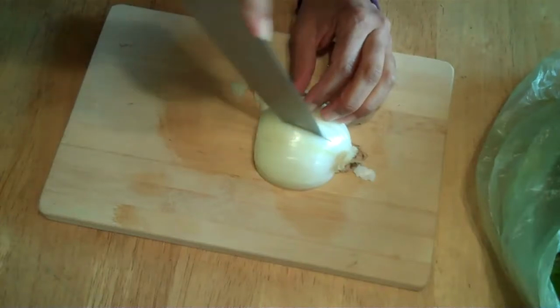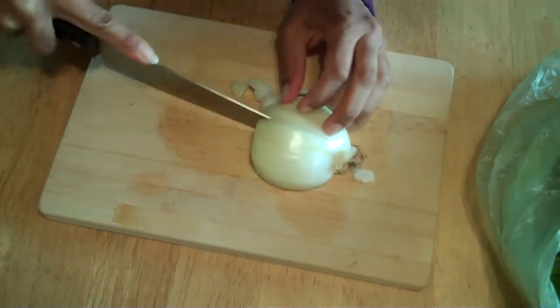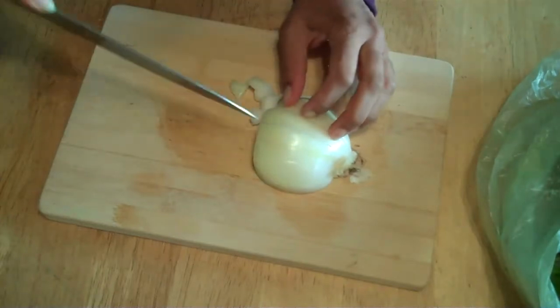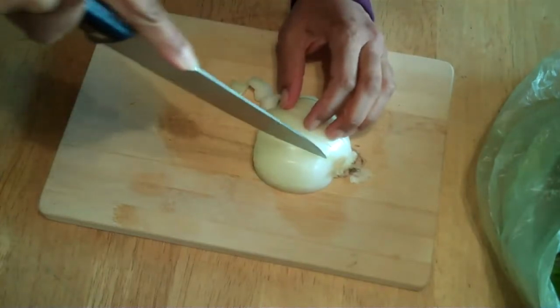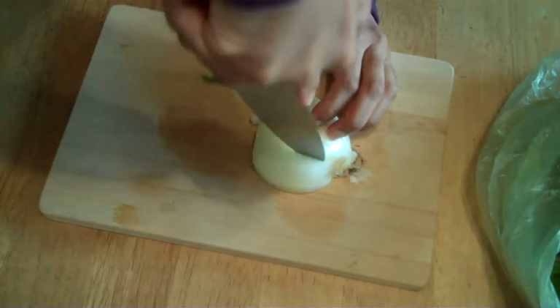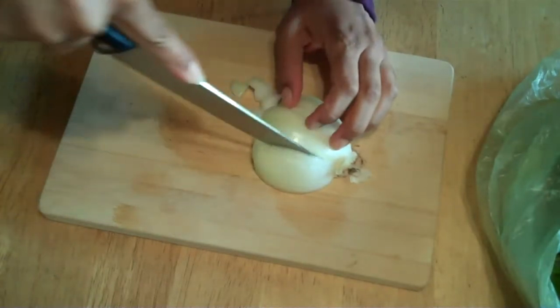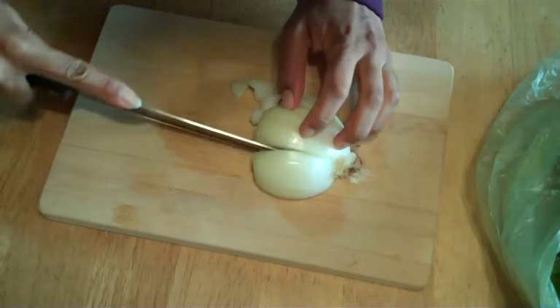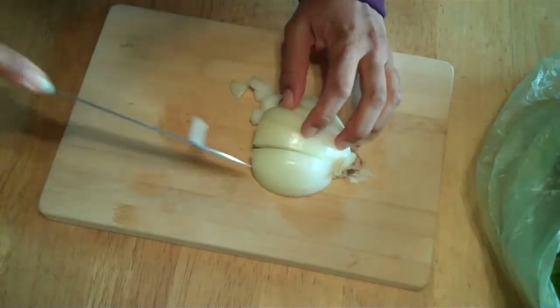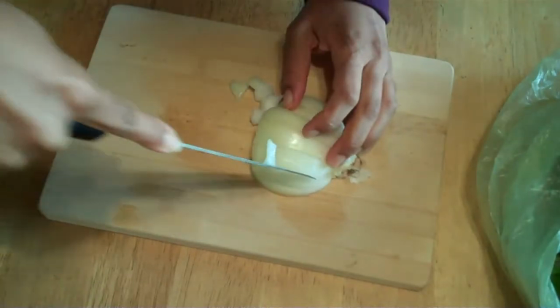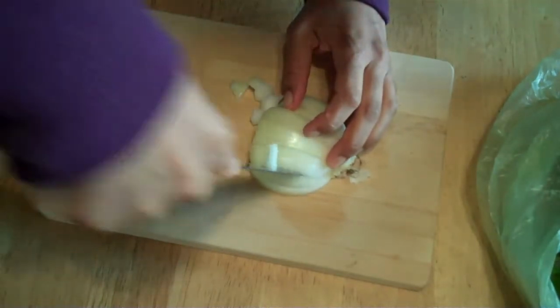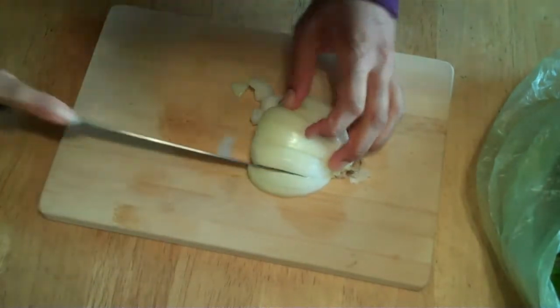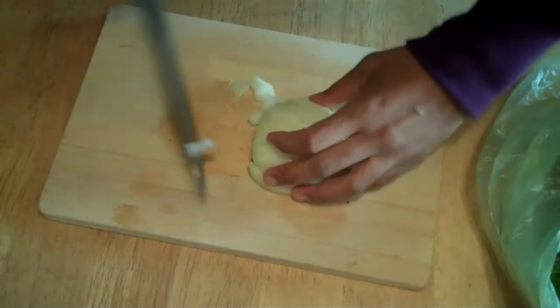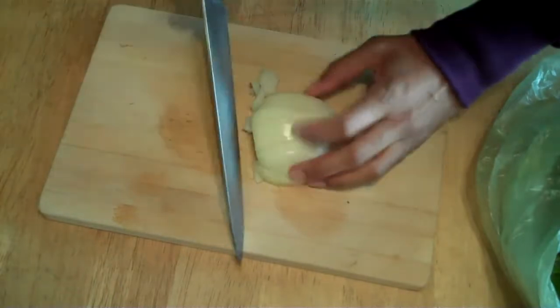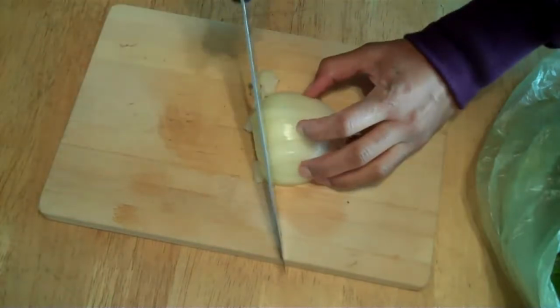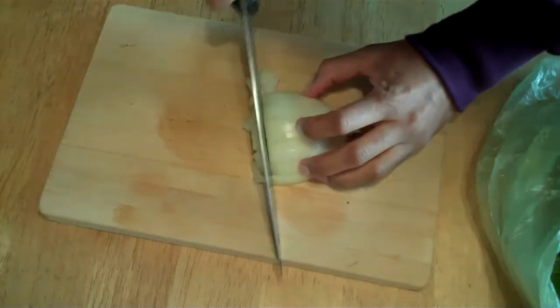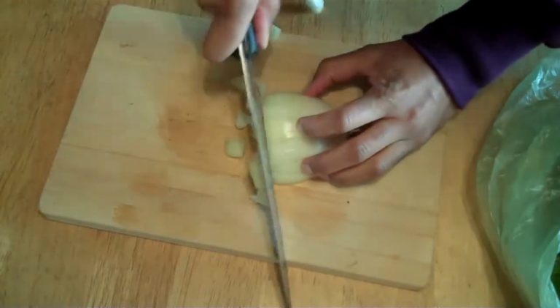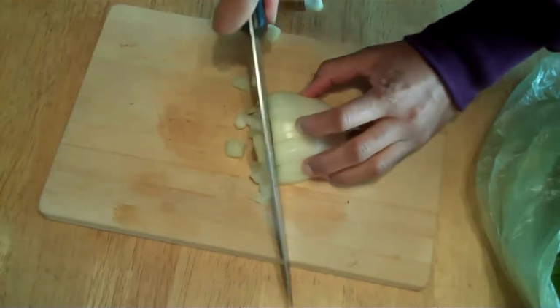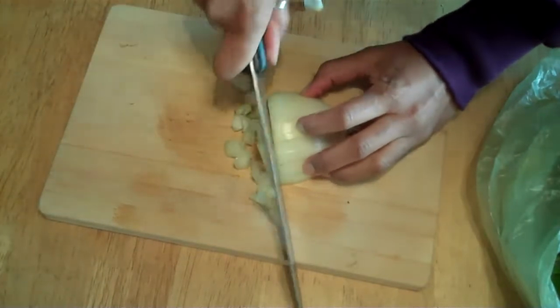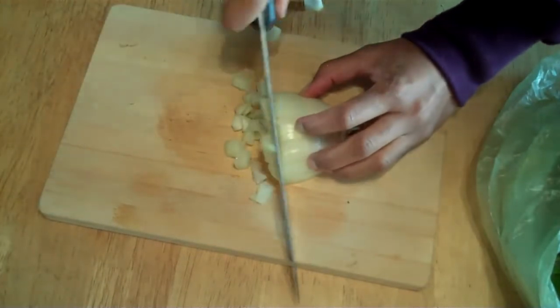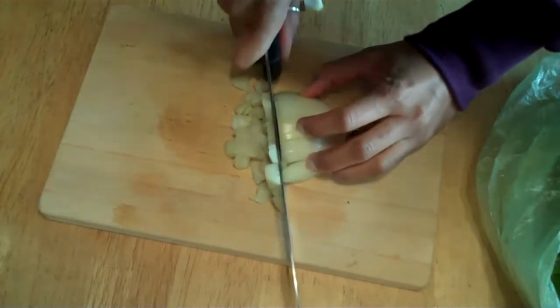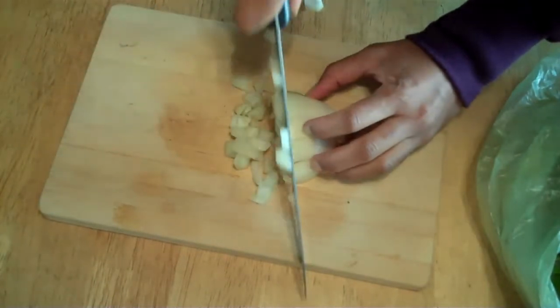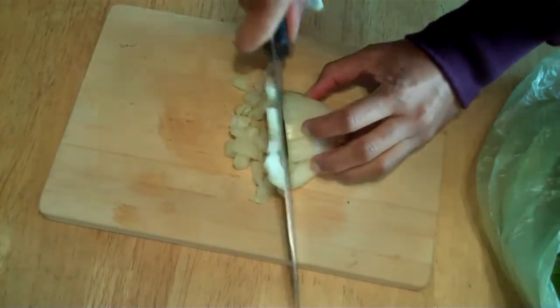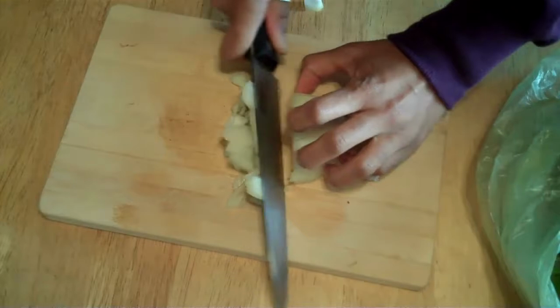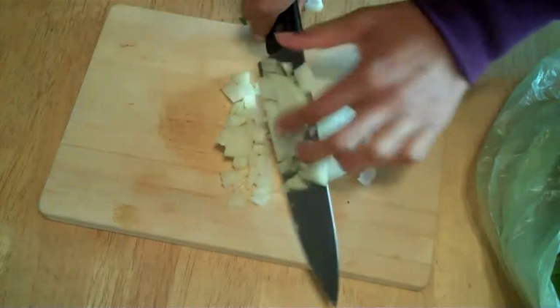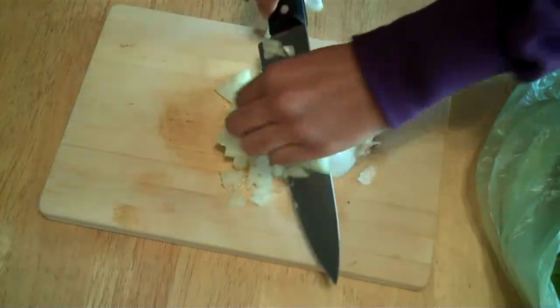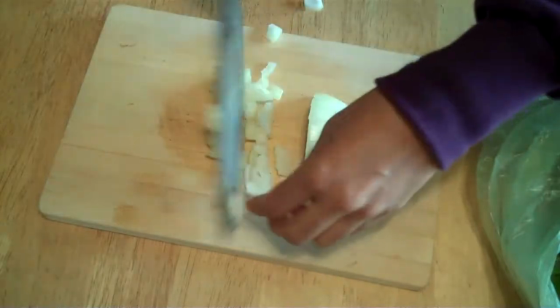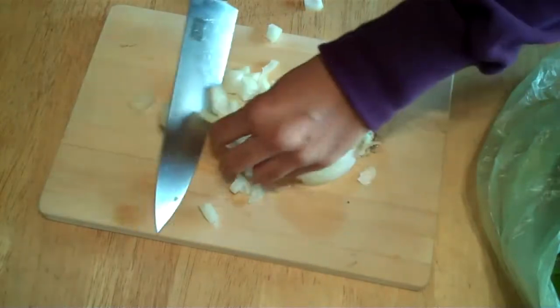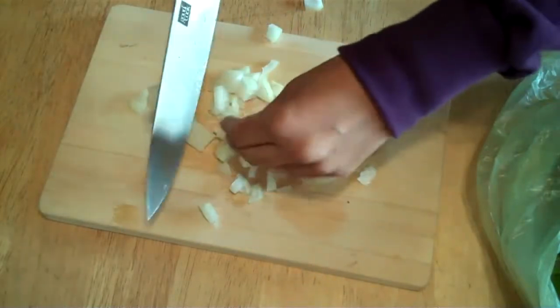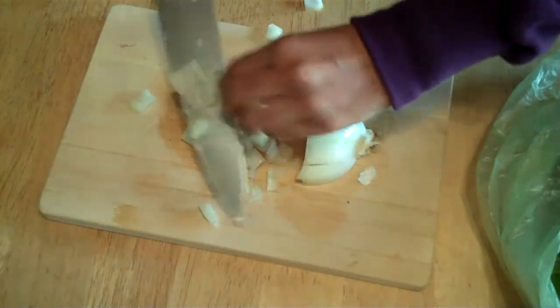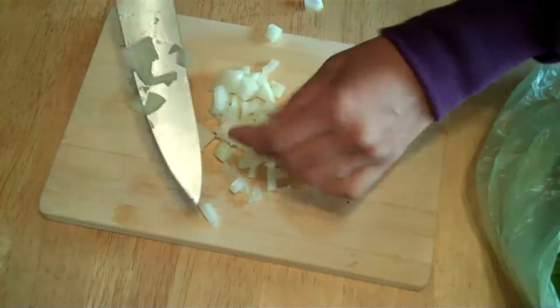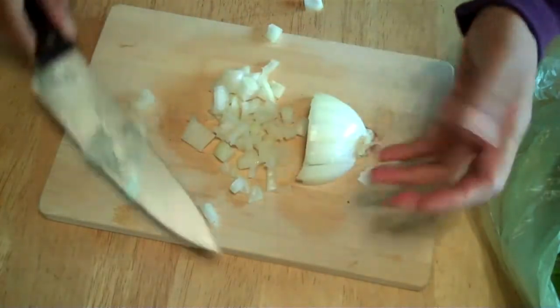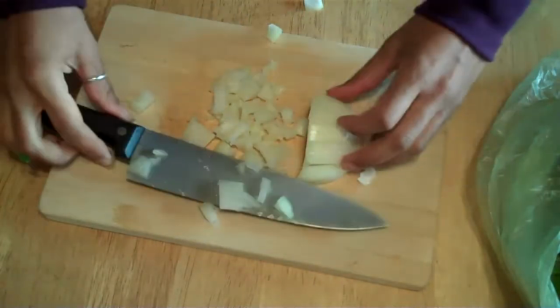Cut it like this. Then like this. Then you slice it like this. And look, you get even slices, pieces of onion, so it's easy to cook.